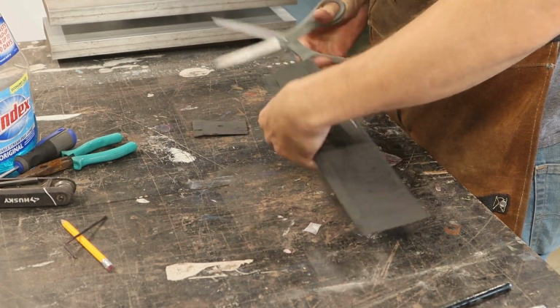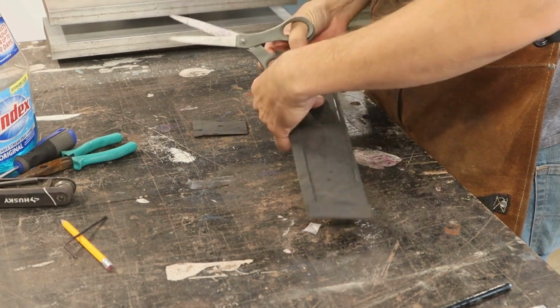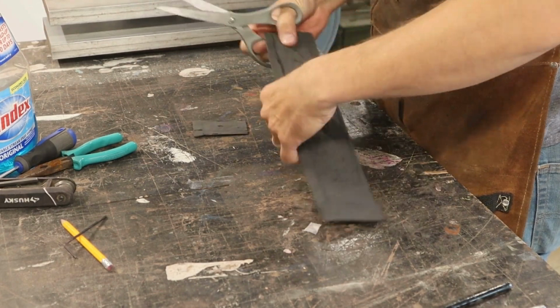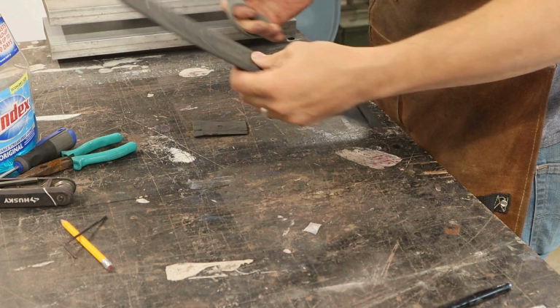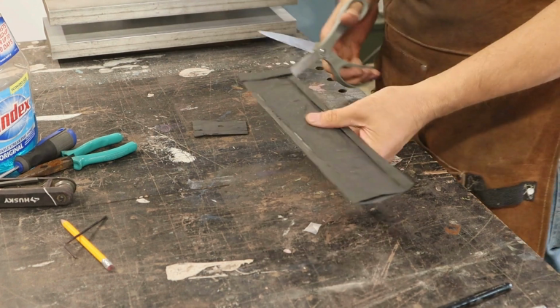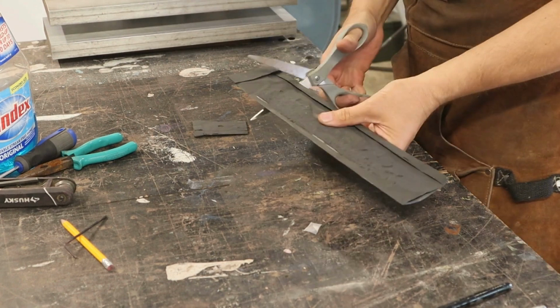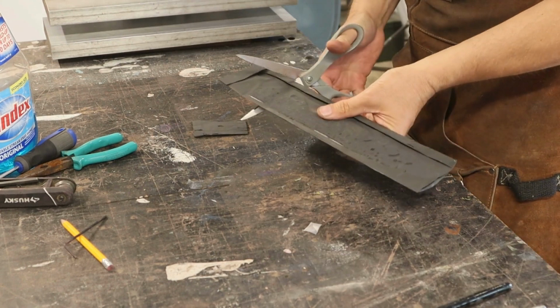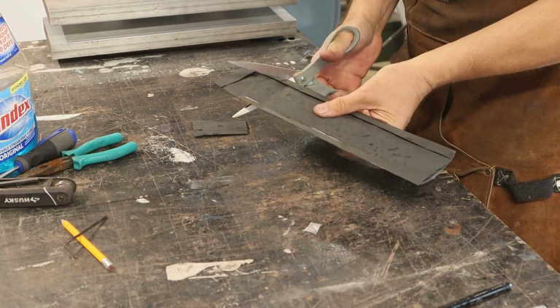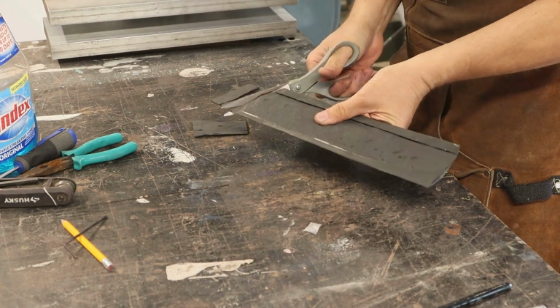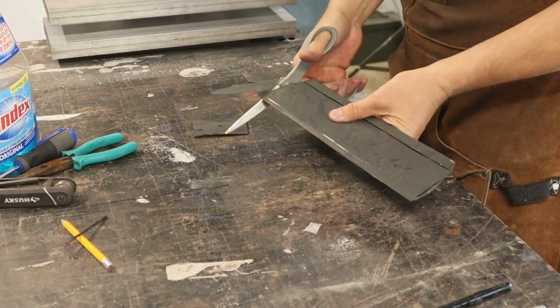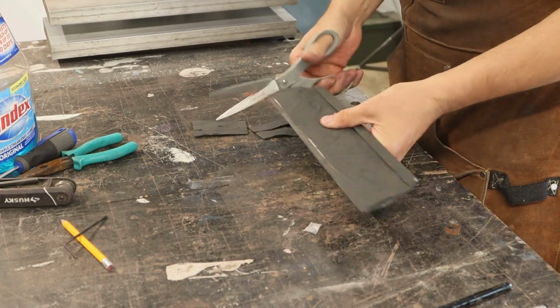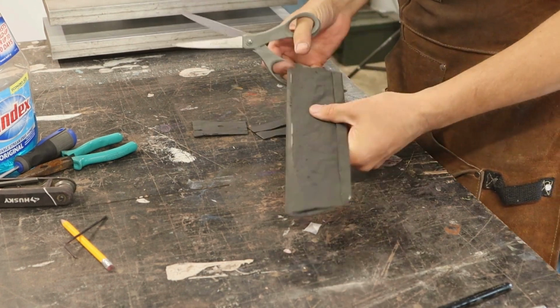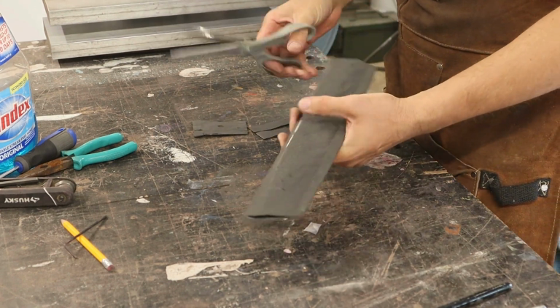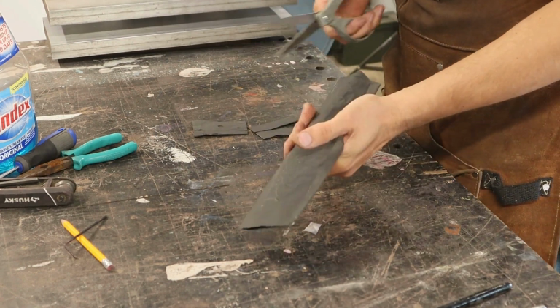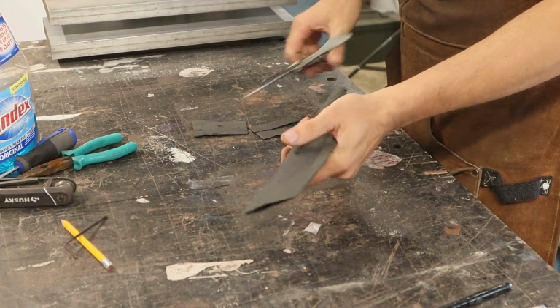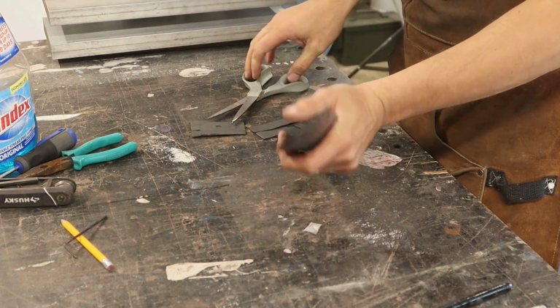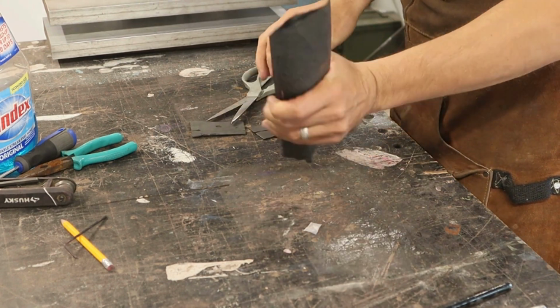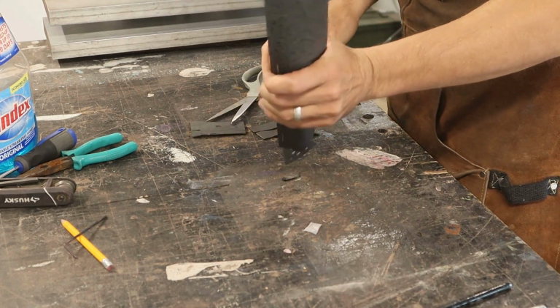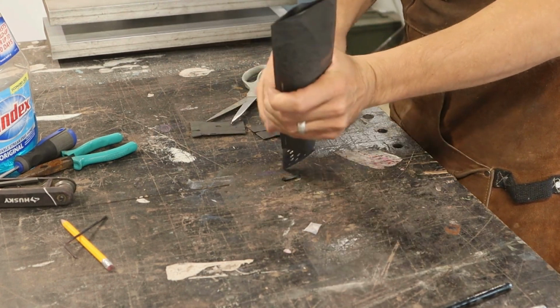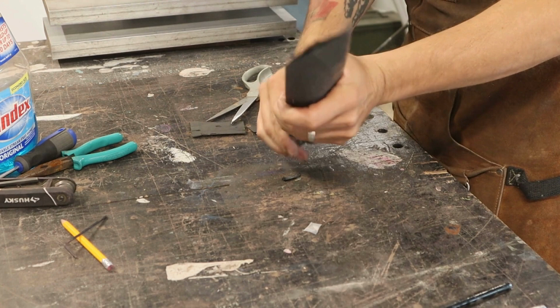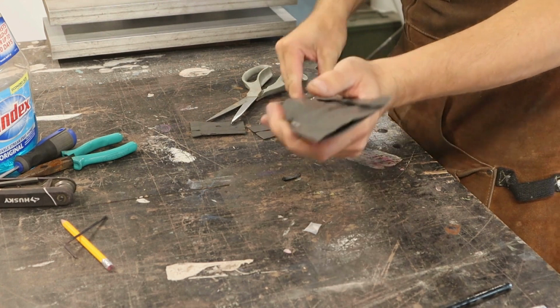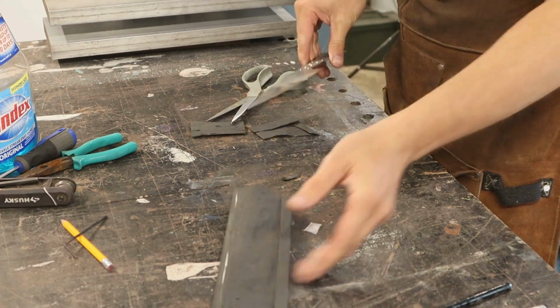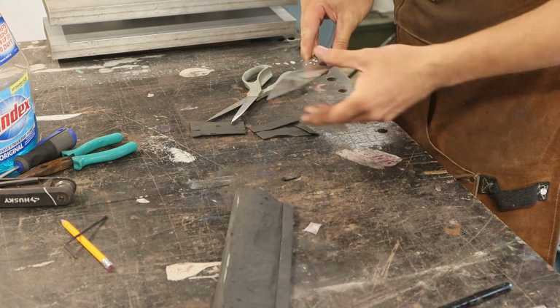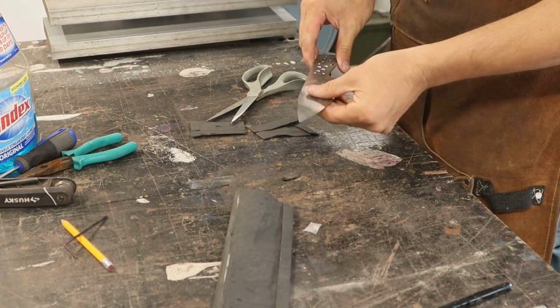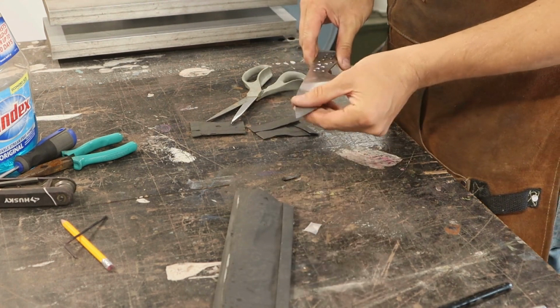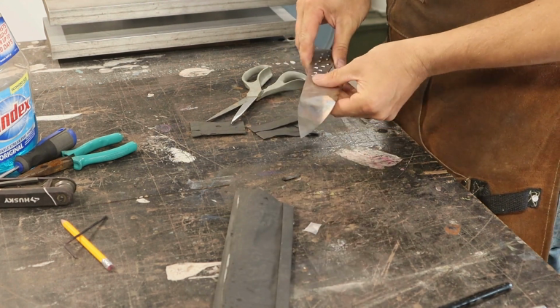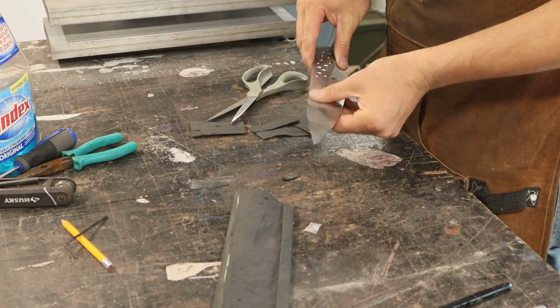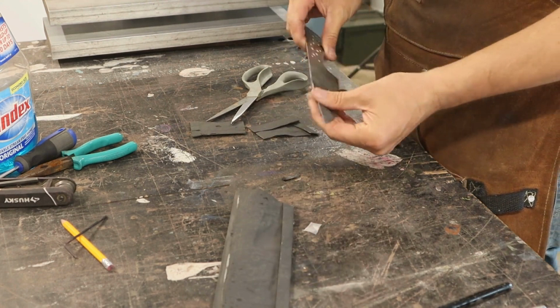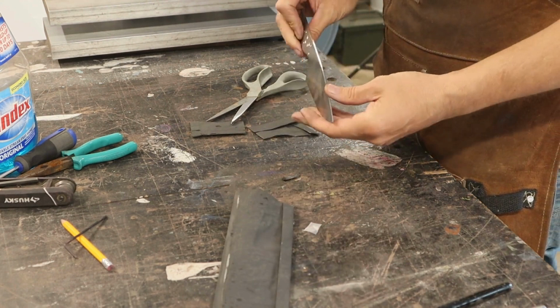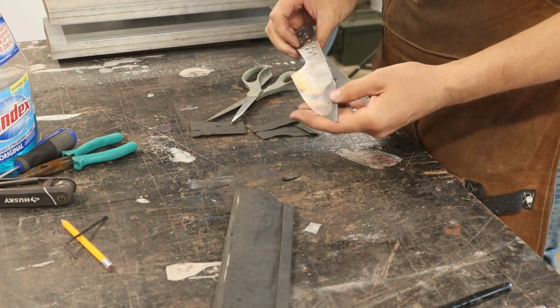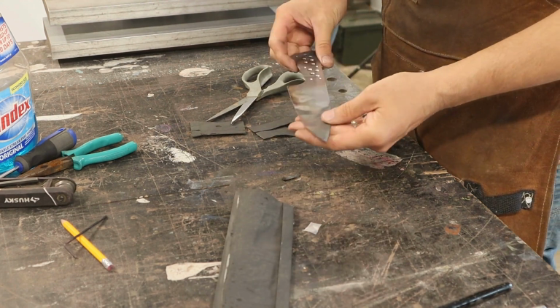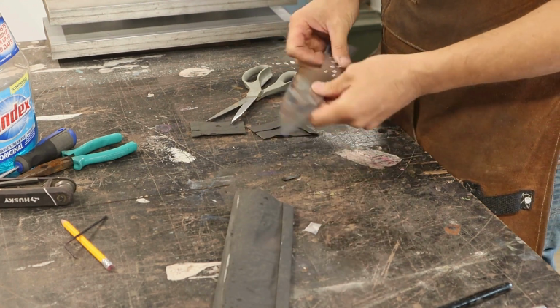I didn't show it on video, but I placed a small piece of paper in the foil wrap to burn off any remaining oxygen as it cleared up in the kiln. Just don't place it directly on the blade because it can distort your finish where it burns.